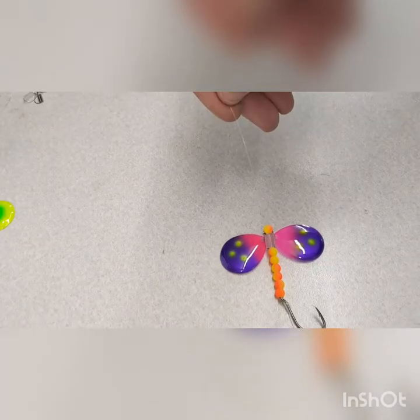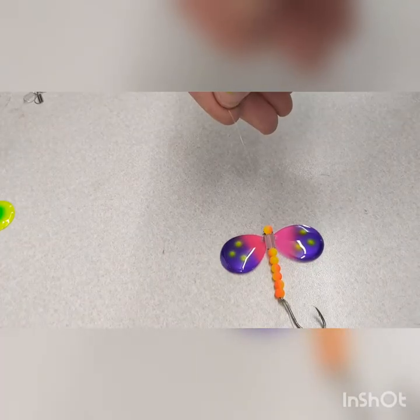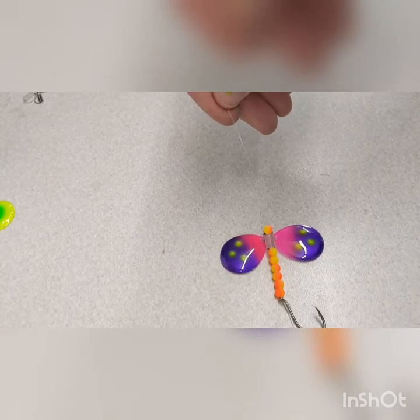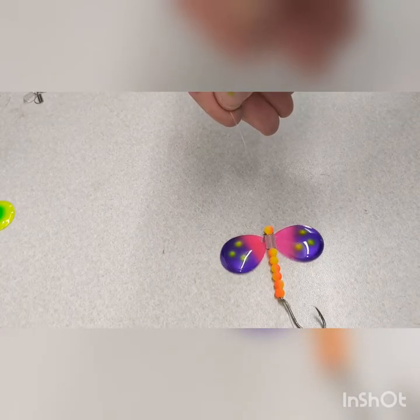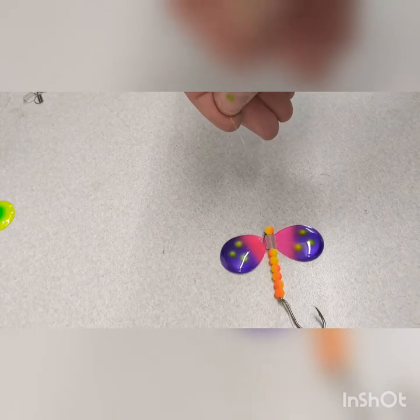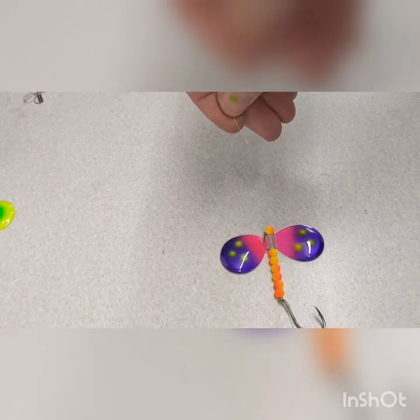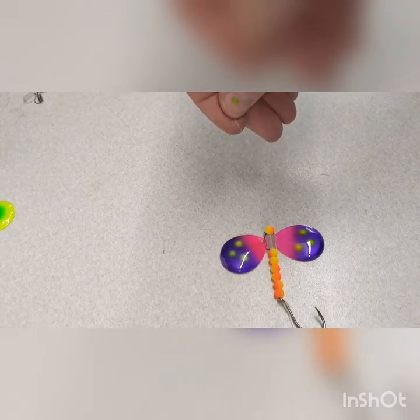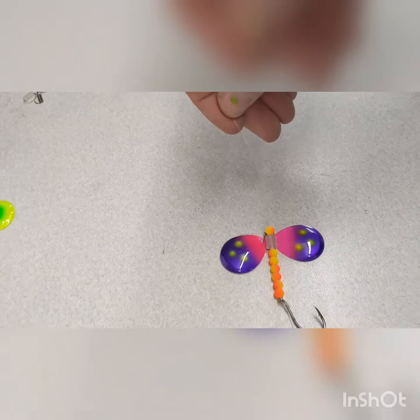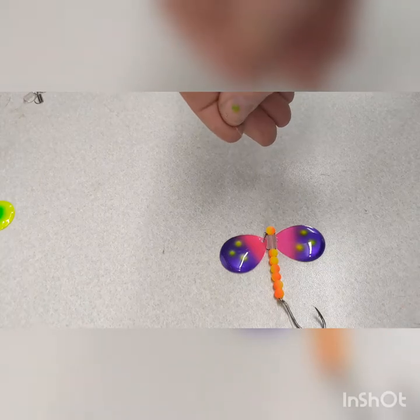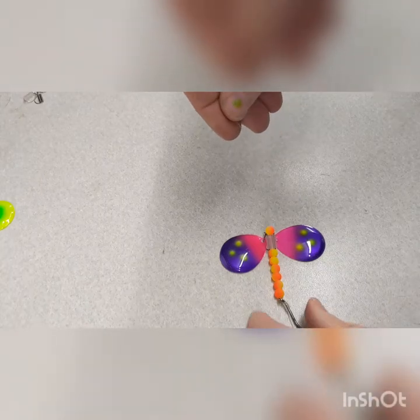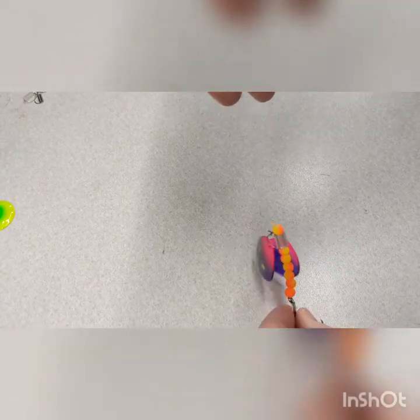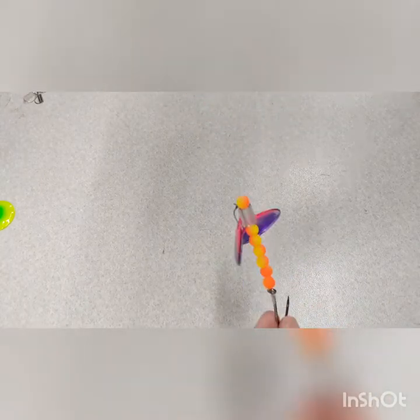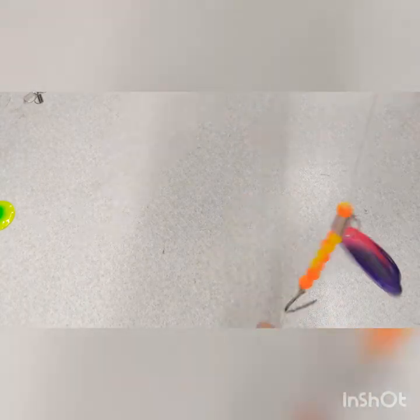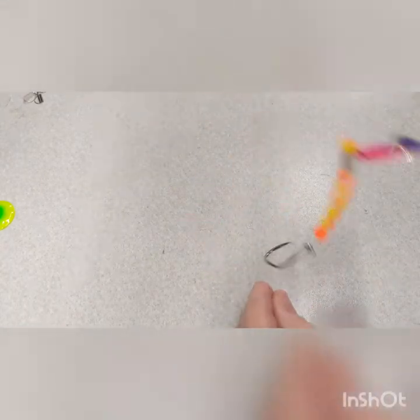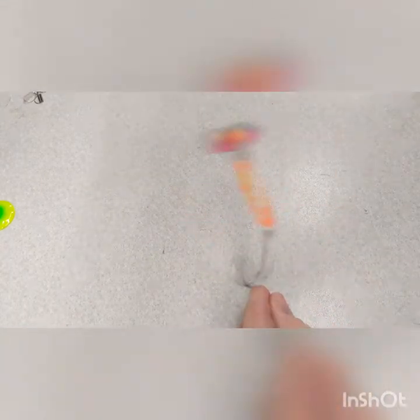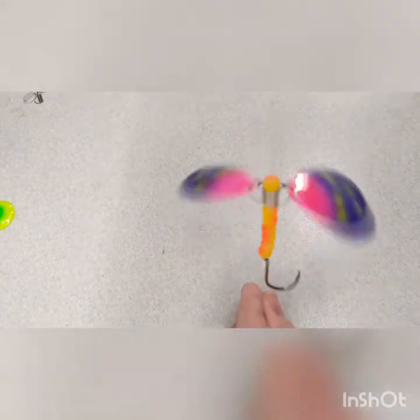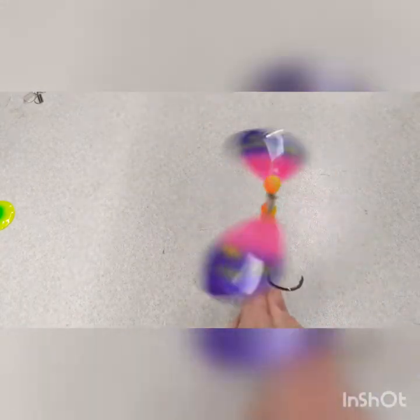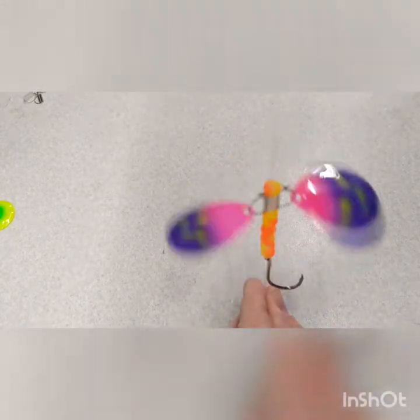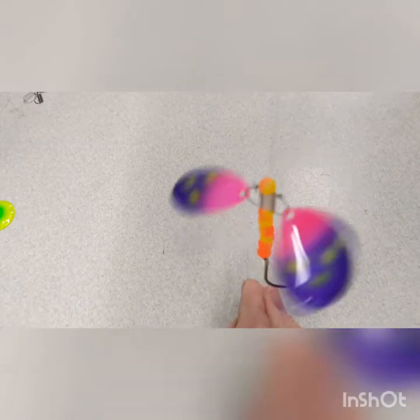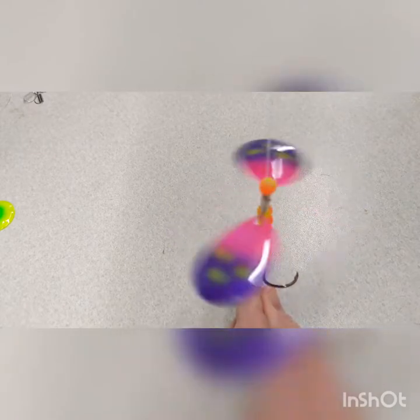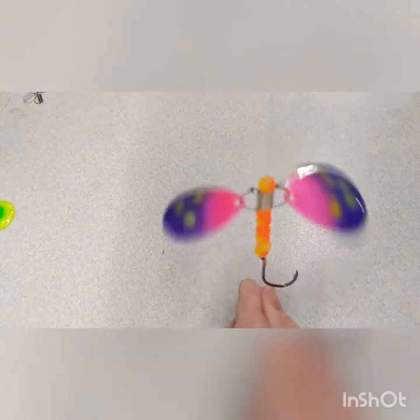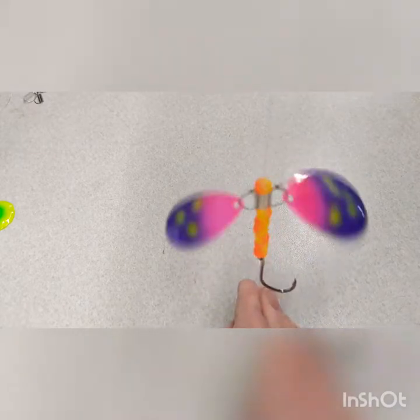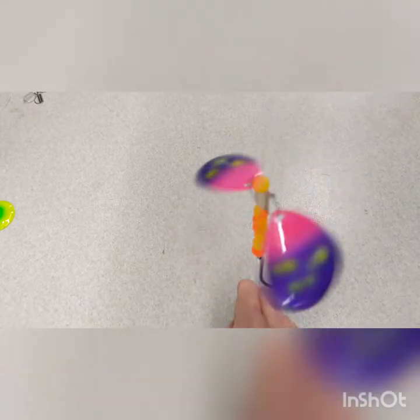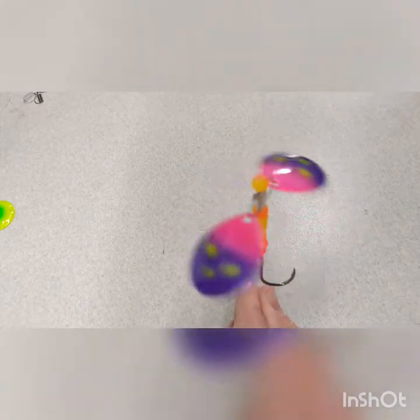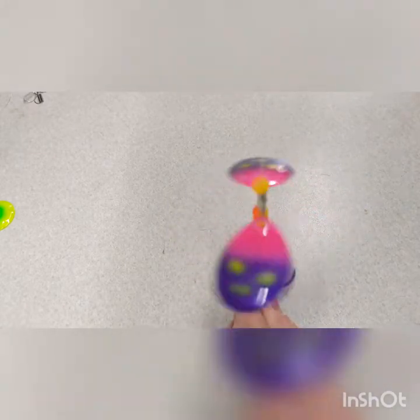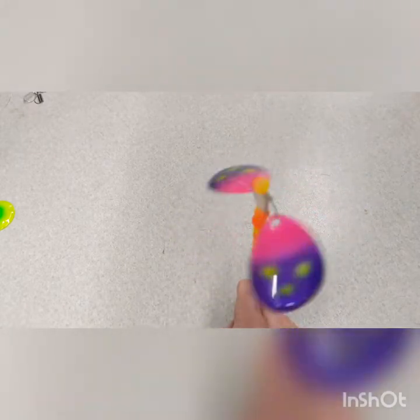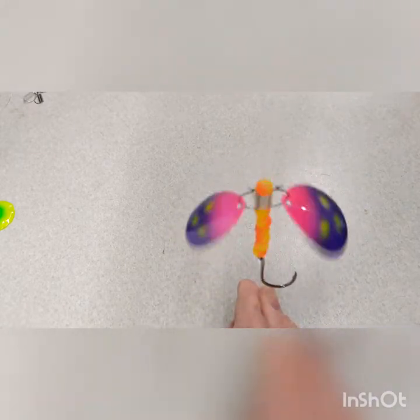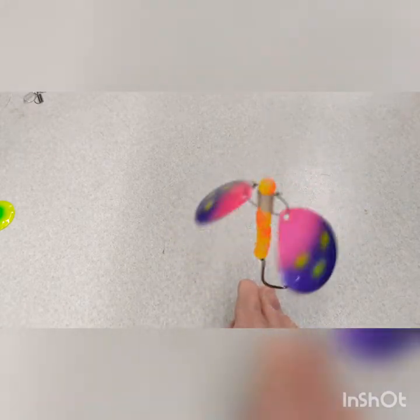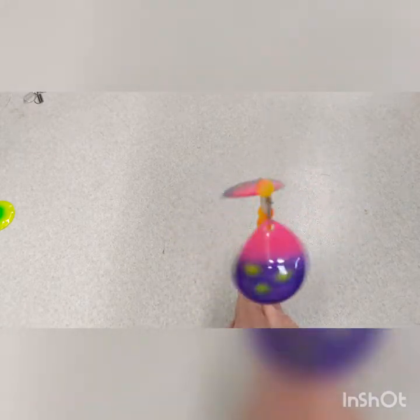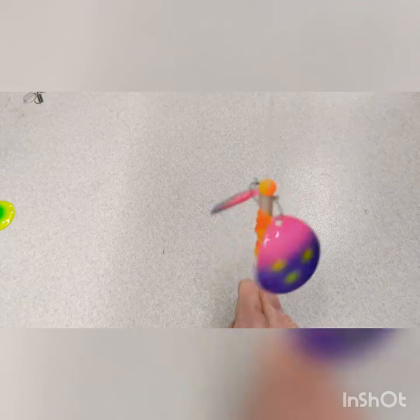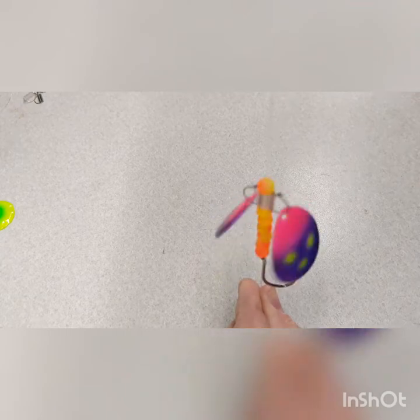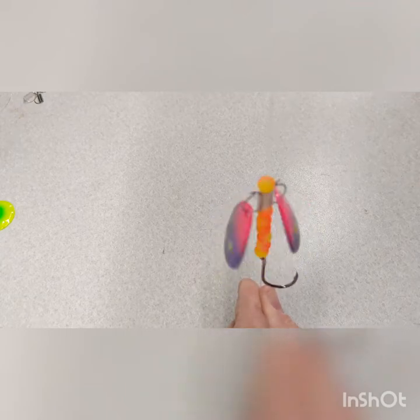In this short segment, we're going to show you how well the tandem clevis spins. We're going to give it a twirl — pull it tight — and you can see how many revolutions it's making. It does the same exact thing in the water, just like that.